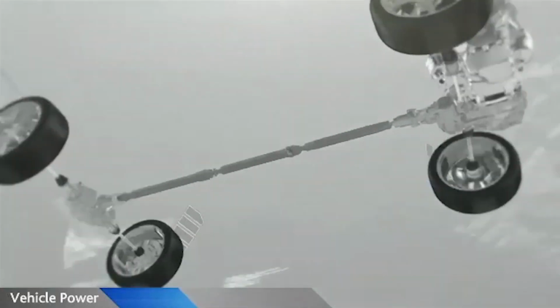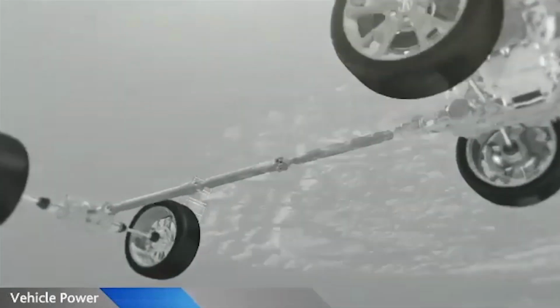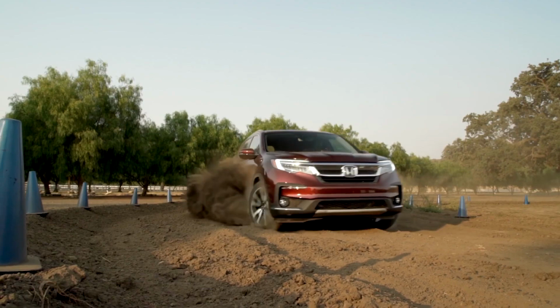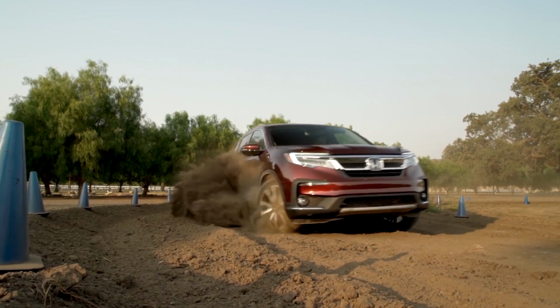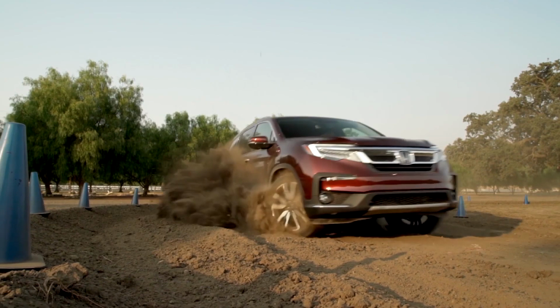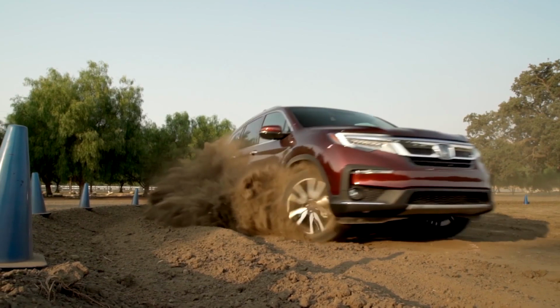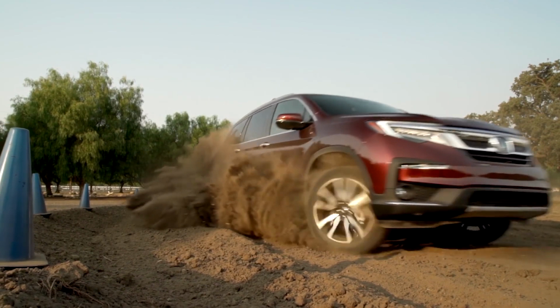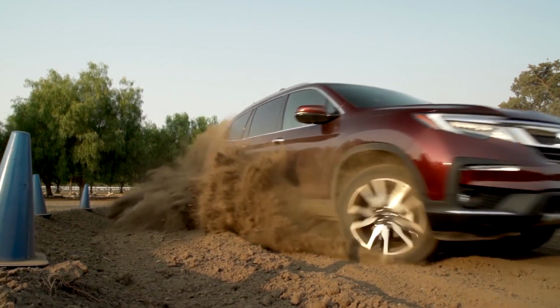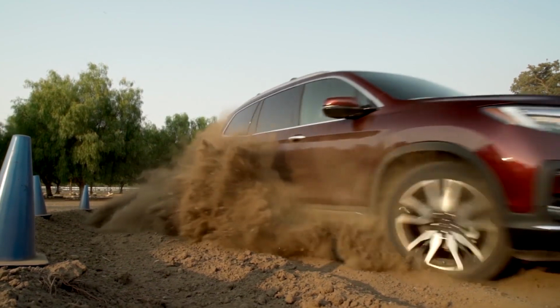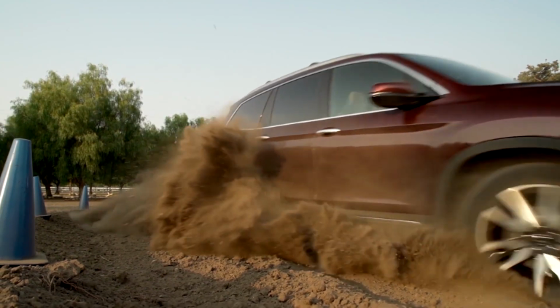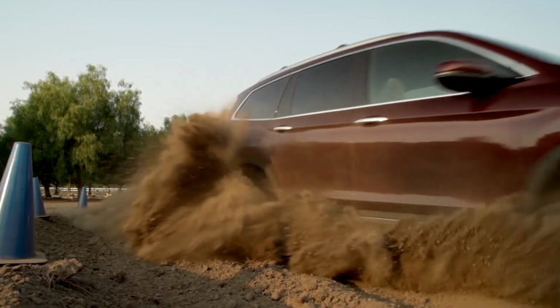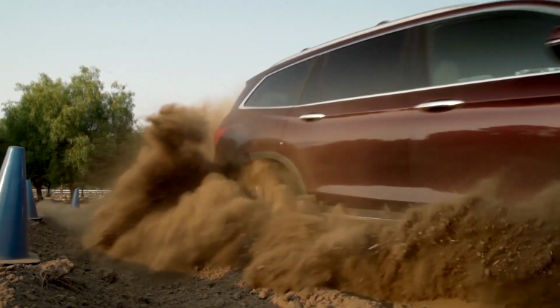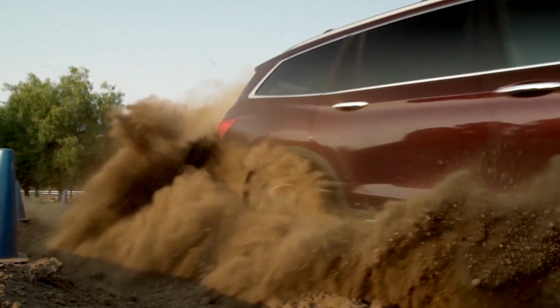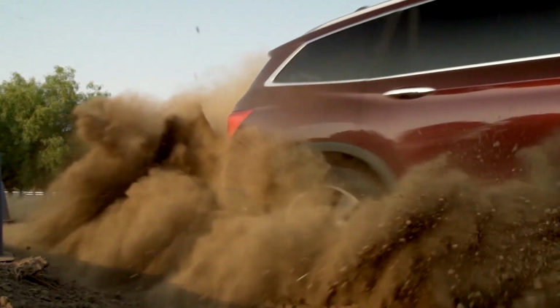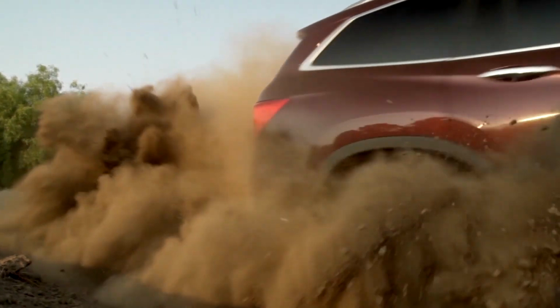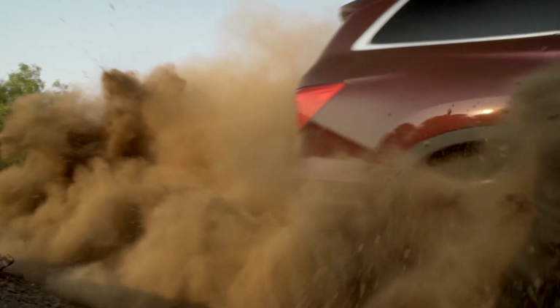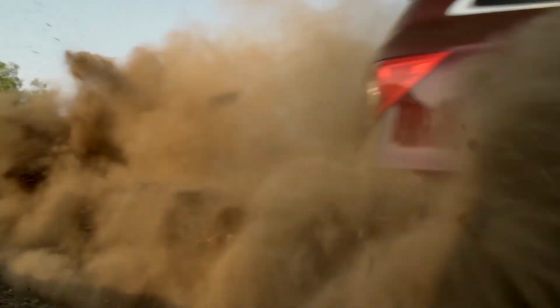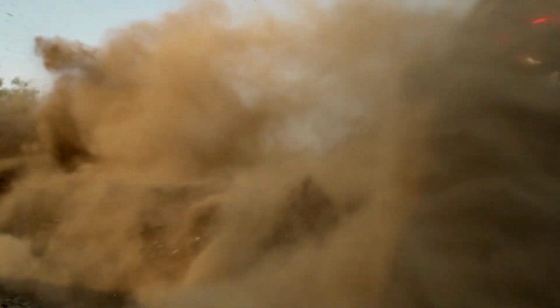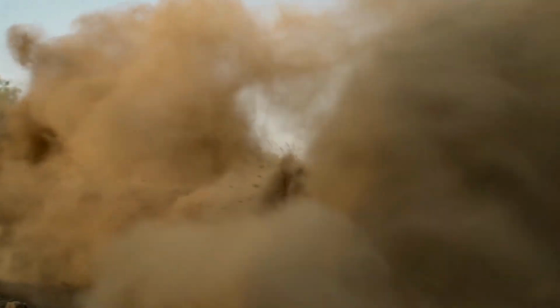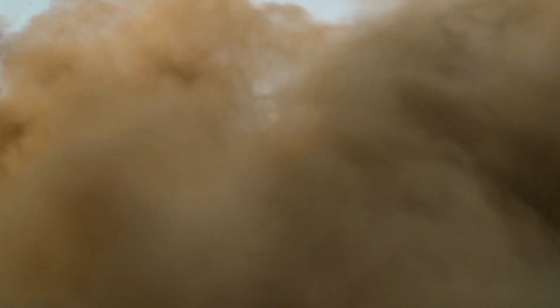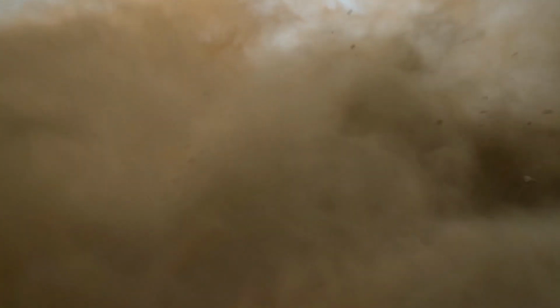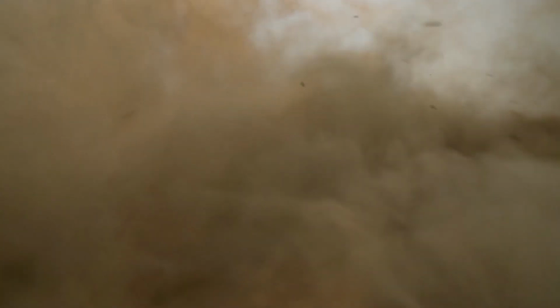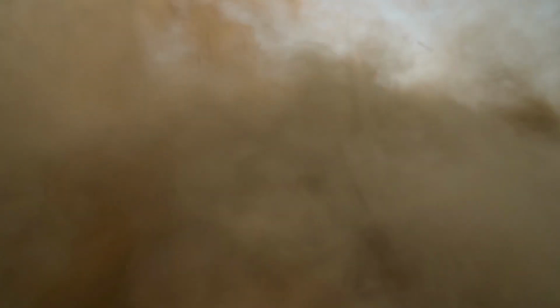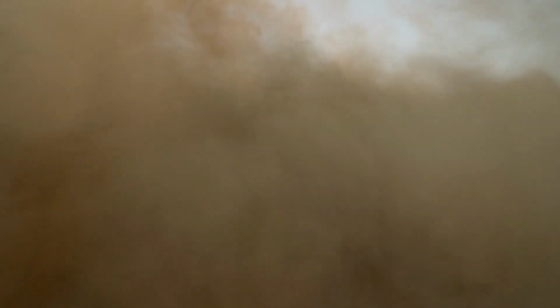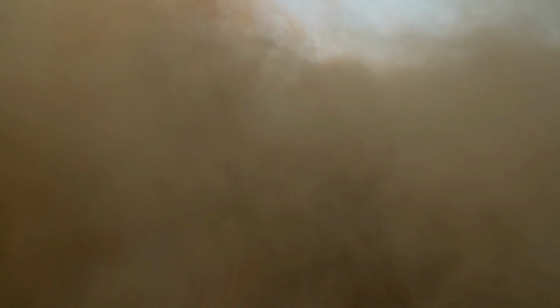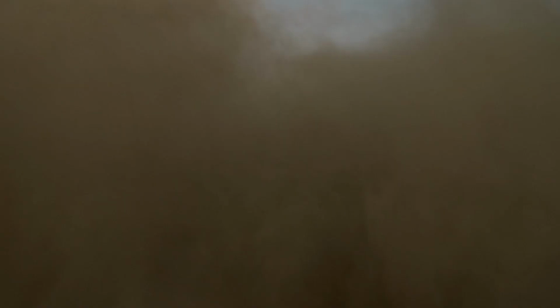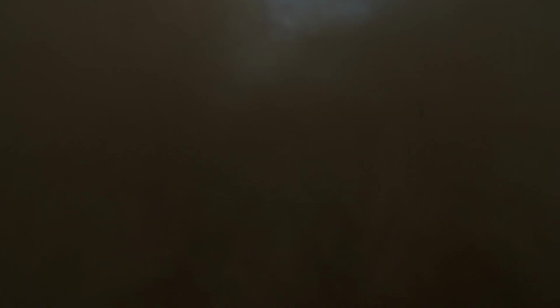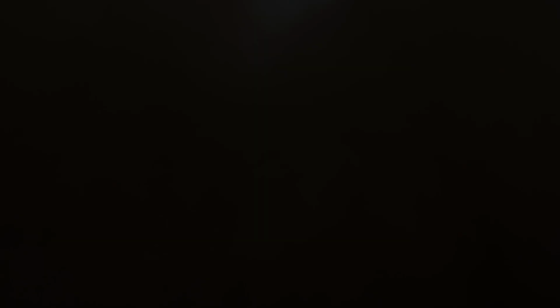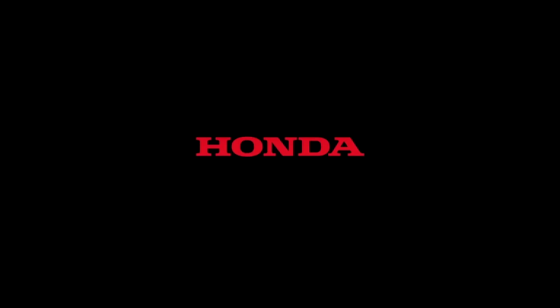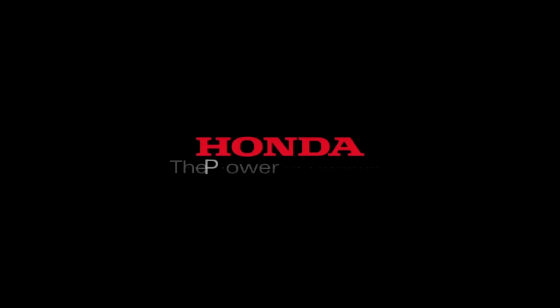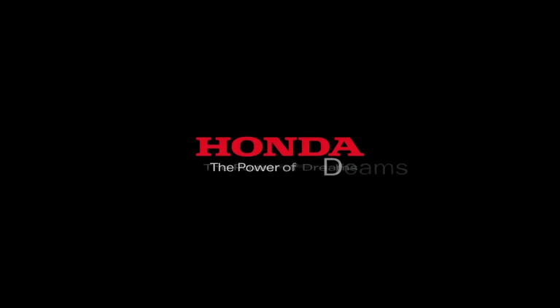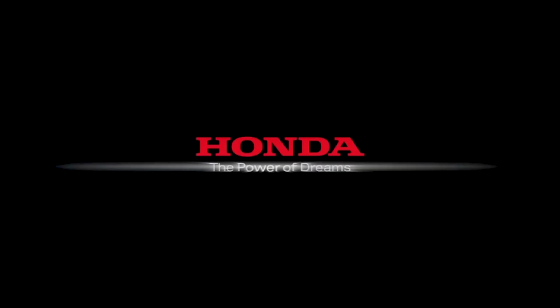With all-wheel drive, you'll conquer the curves and the weather like never before.